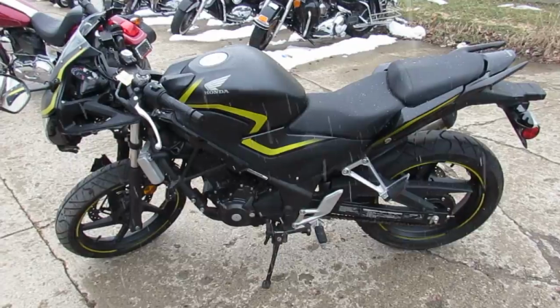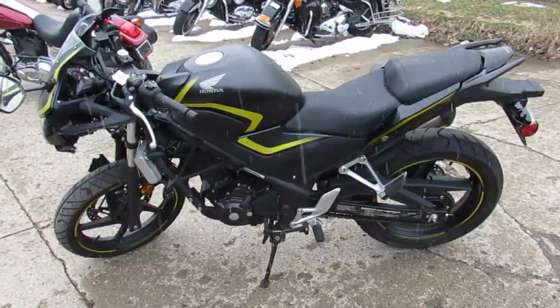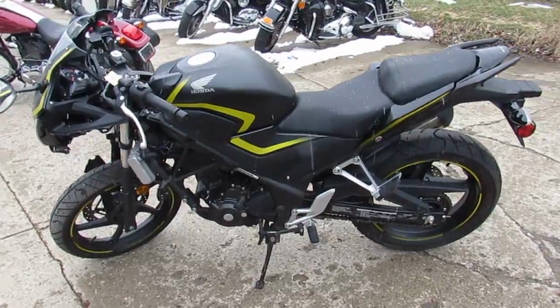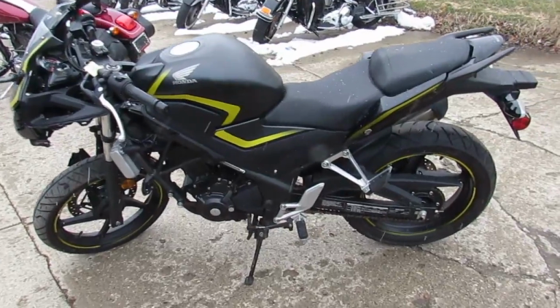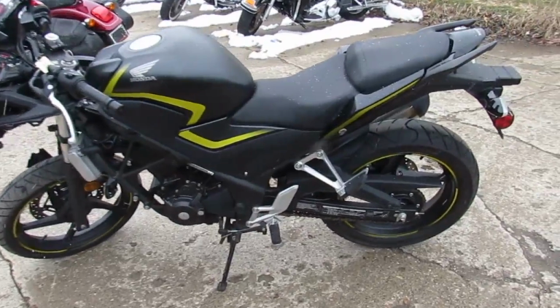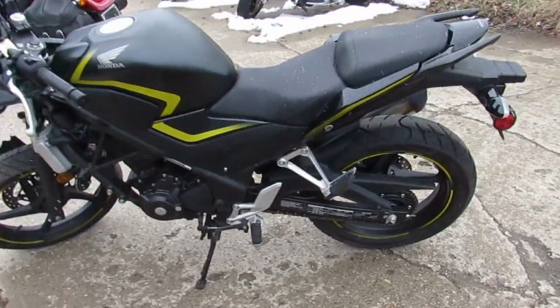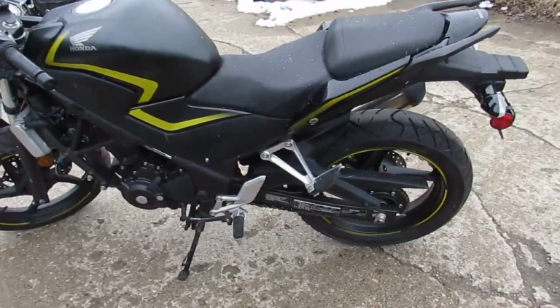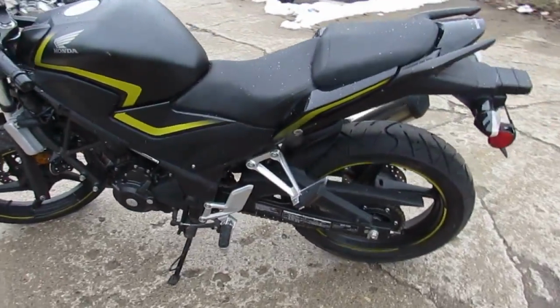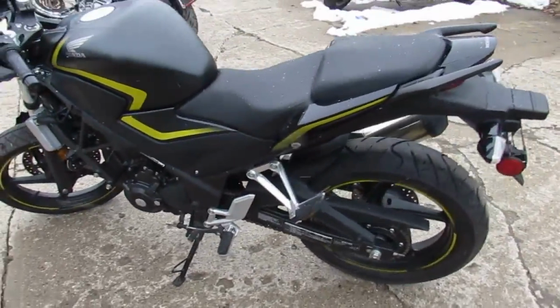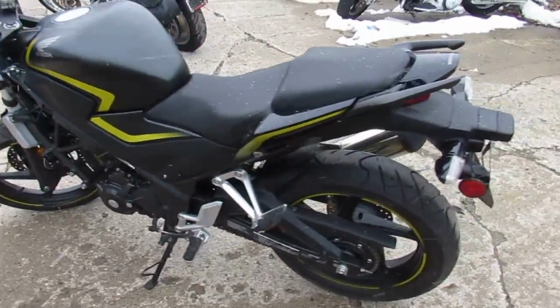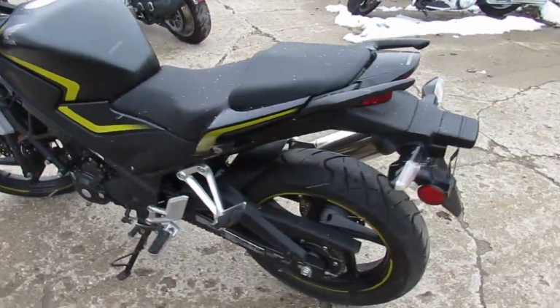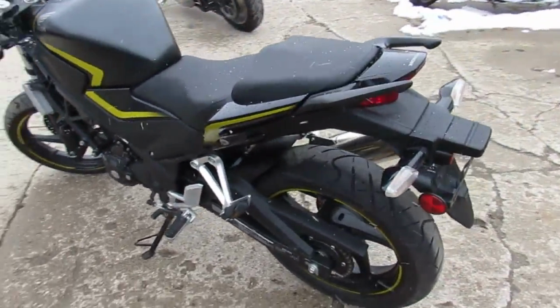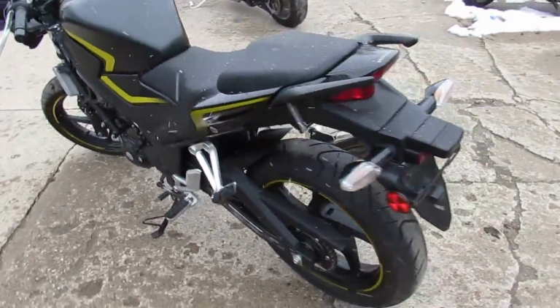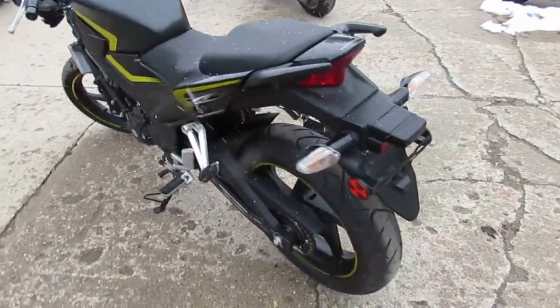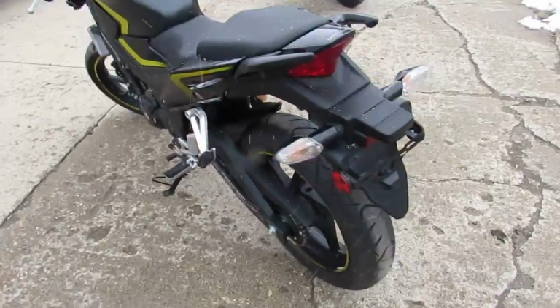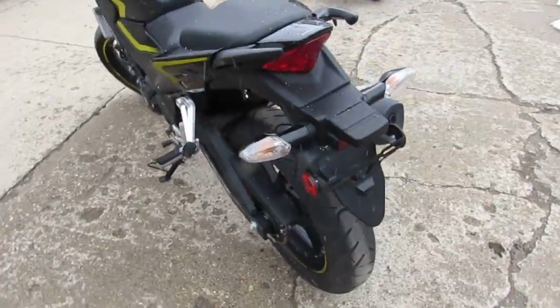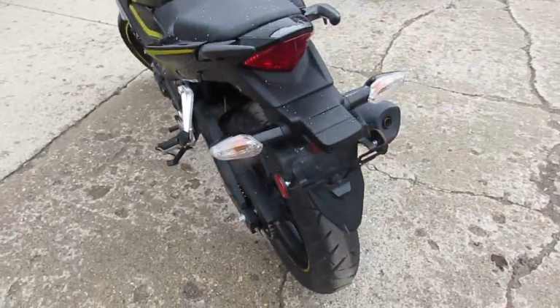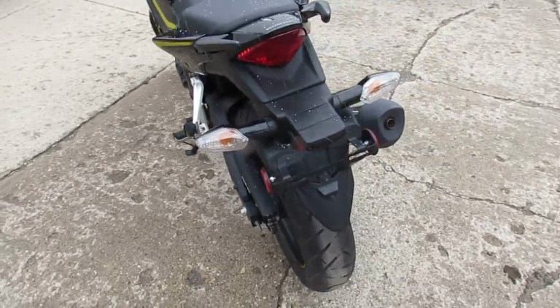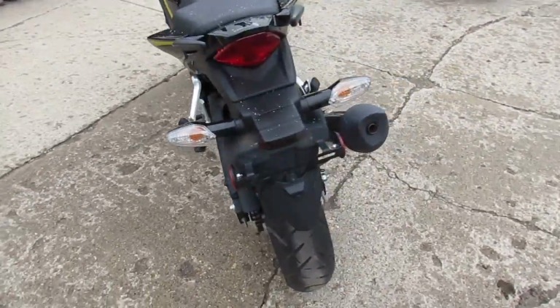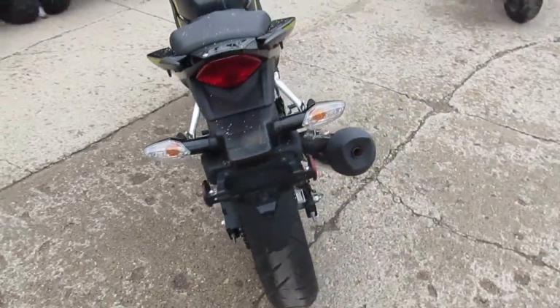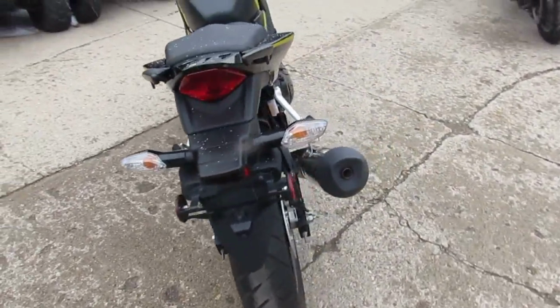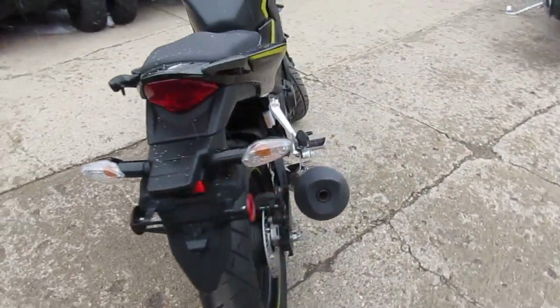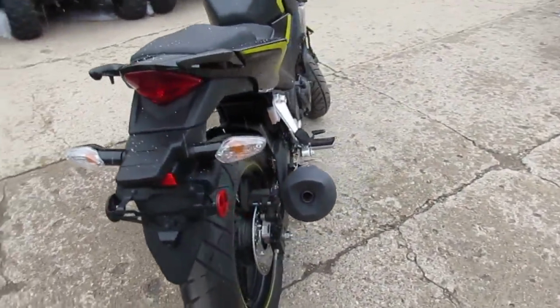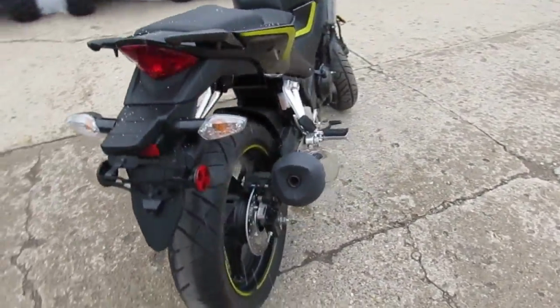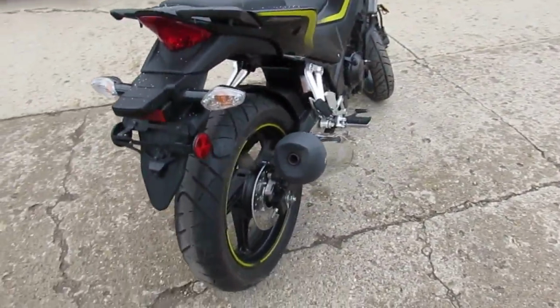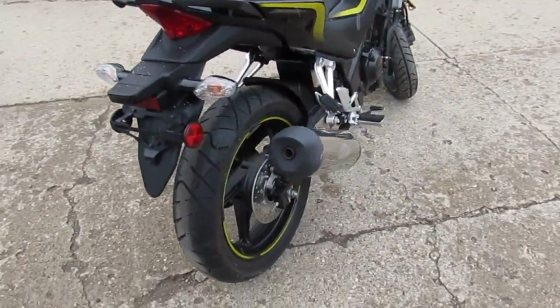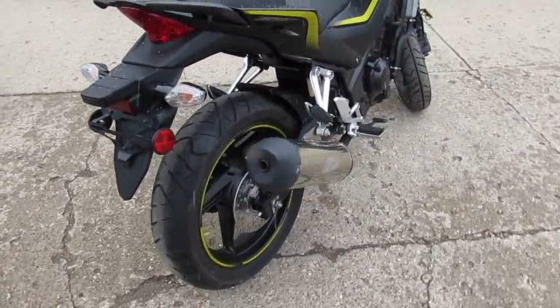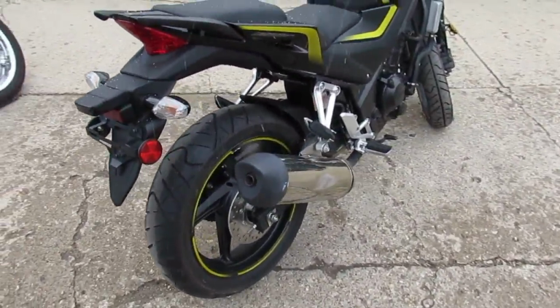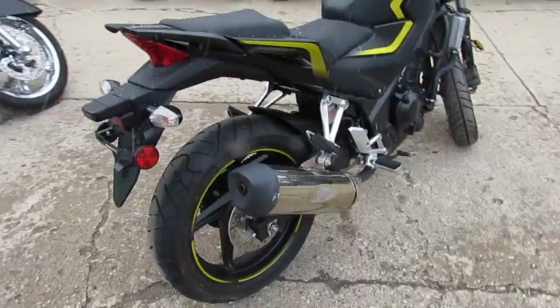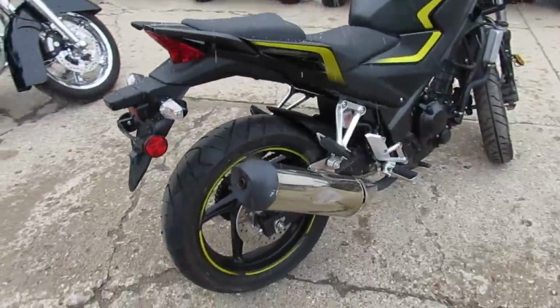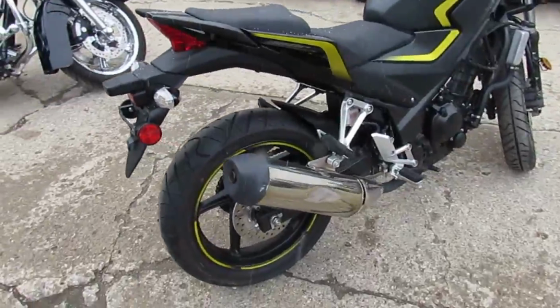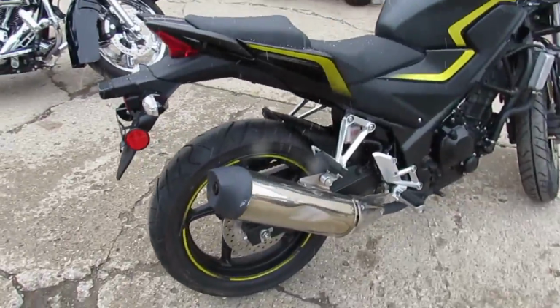Hey, it's Approval Power Sports. We've got over 500 used bikes, over 300 used sport bikes. We've got guaranteed financing. One we're doing a video on is a 2015 Honda CBR 300 crotch rocket.